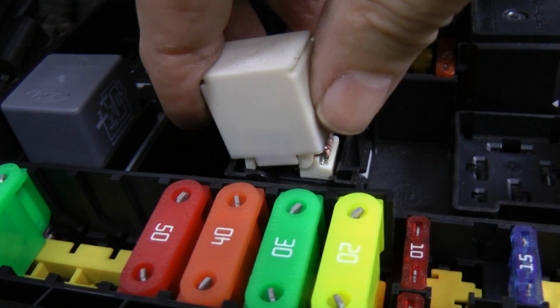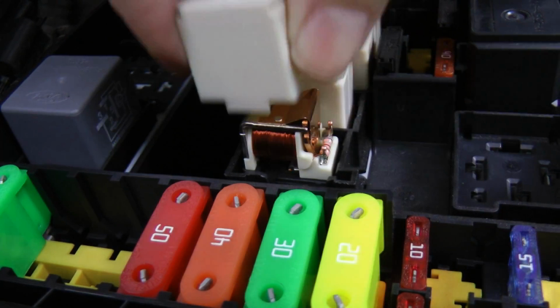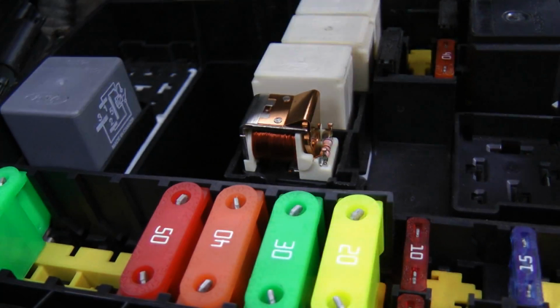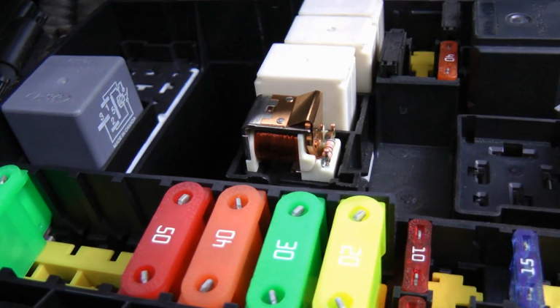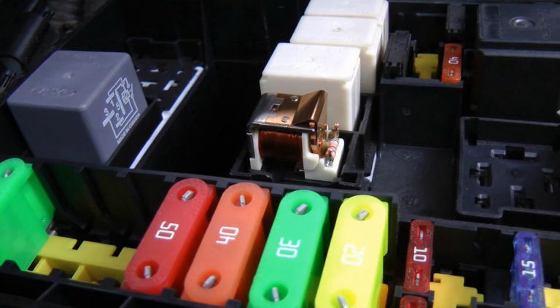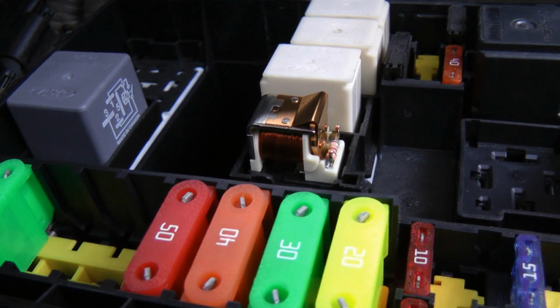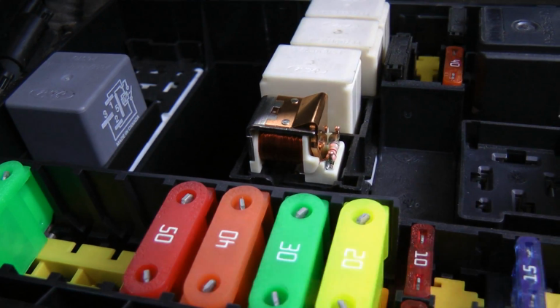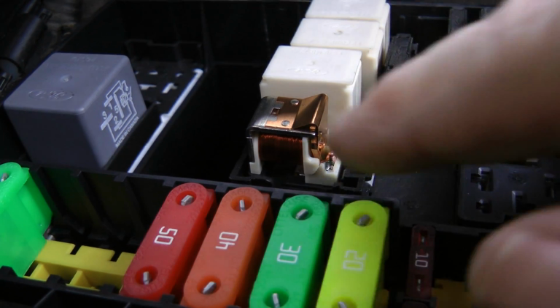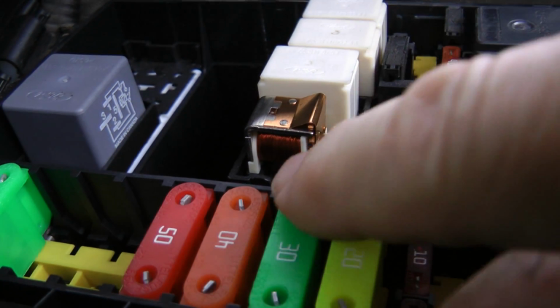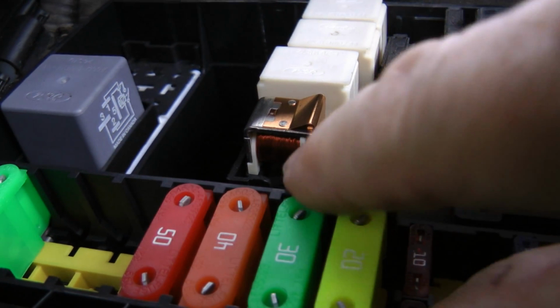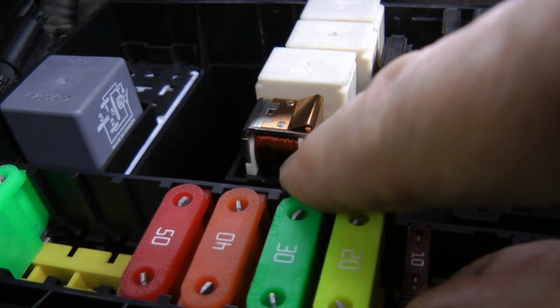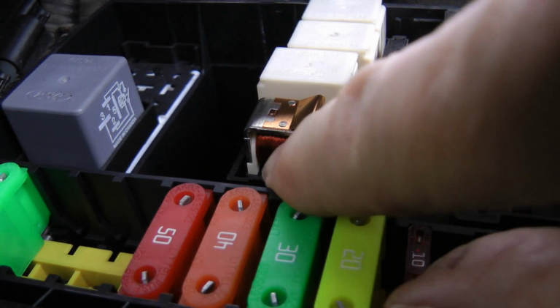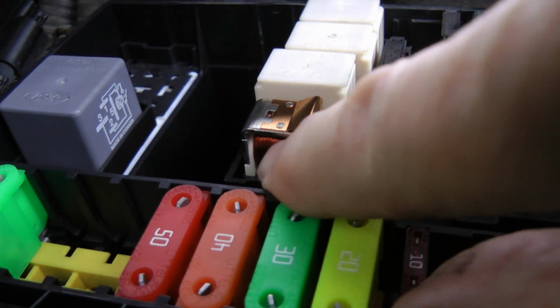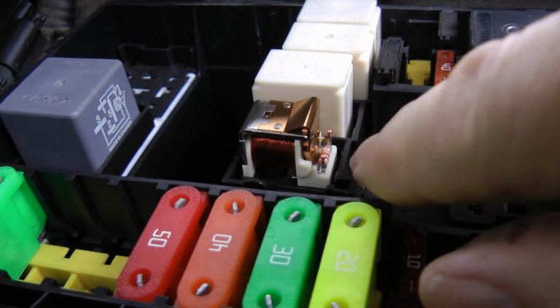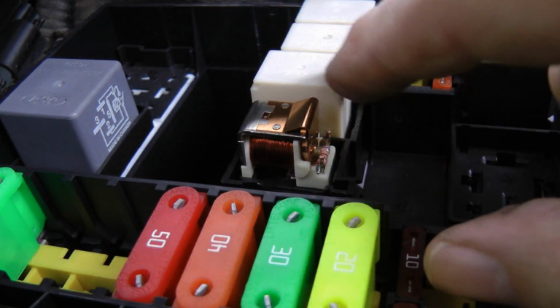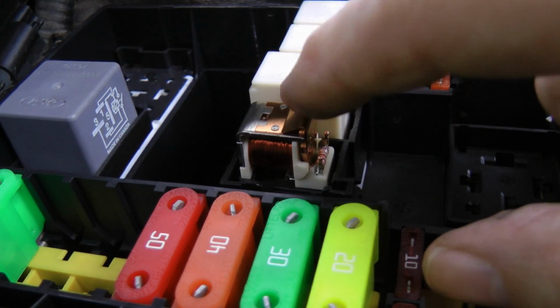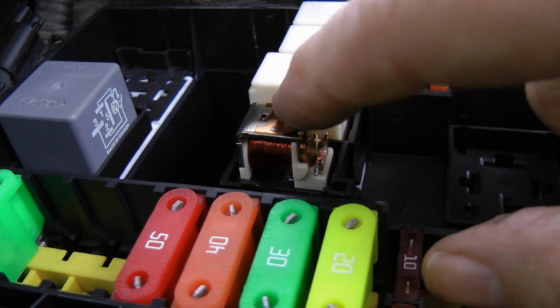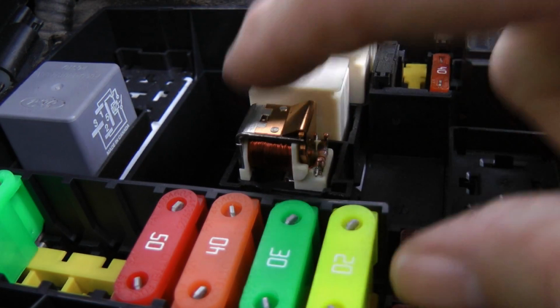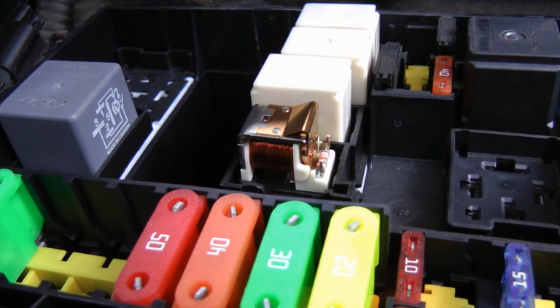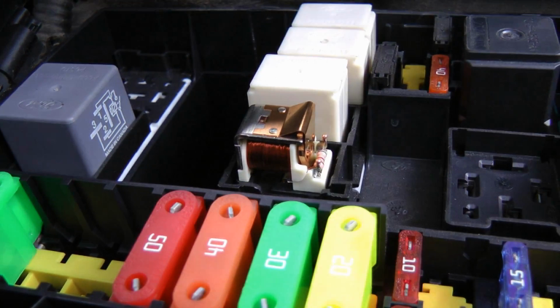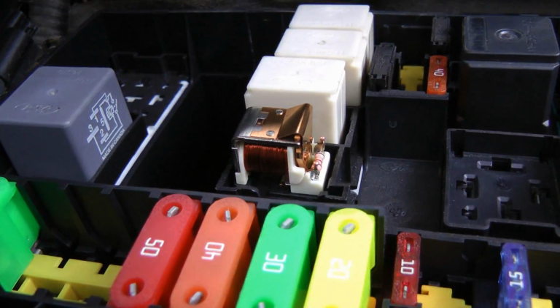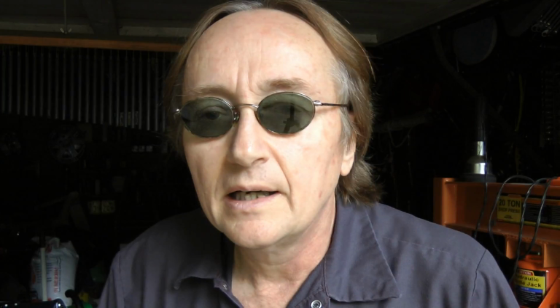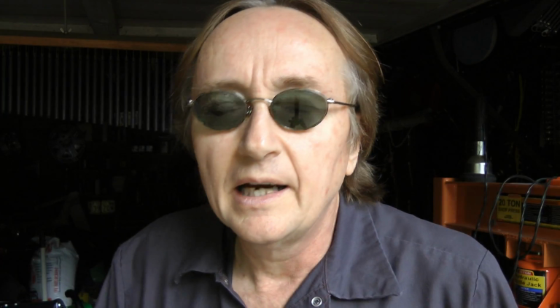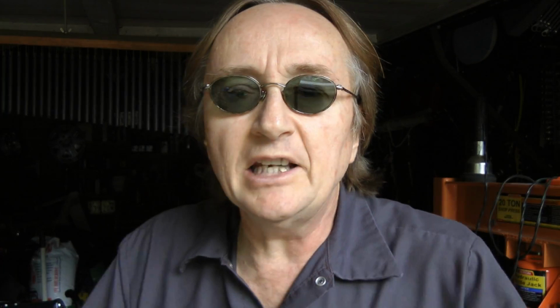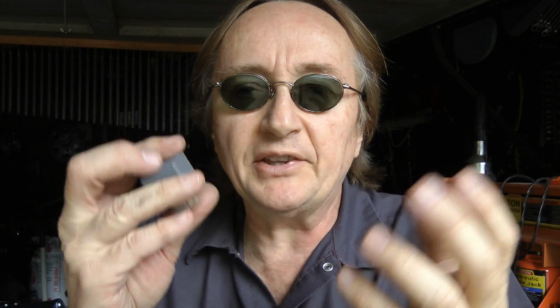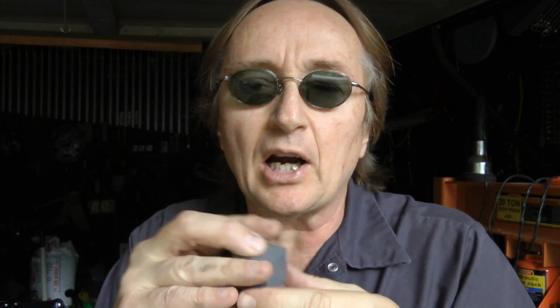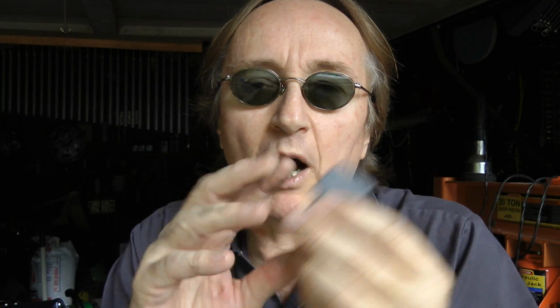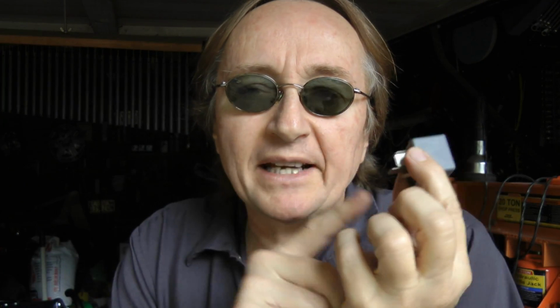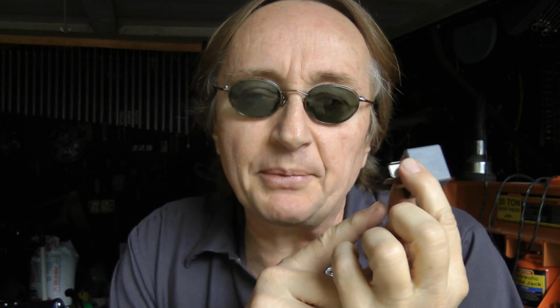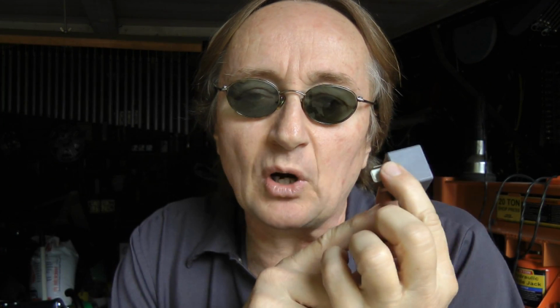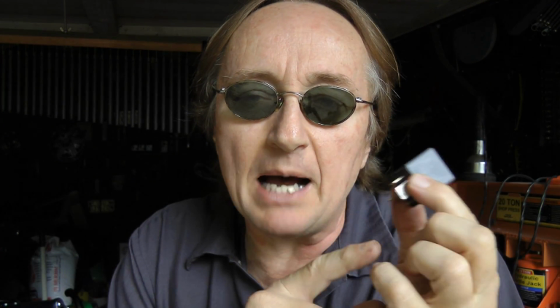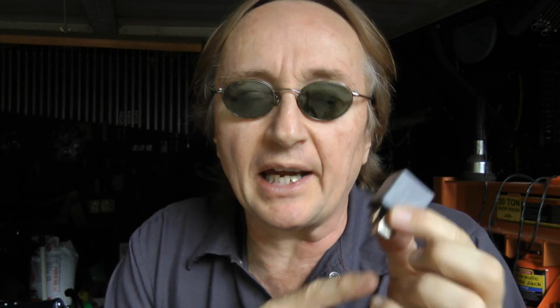When you take the top off of this relay, you can even see the little electromagnet inside. And you might think, why make something so complicated?